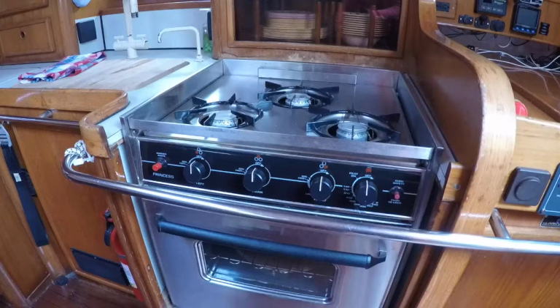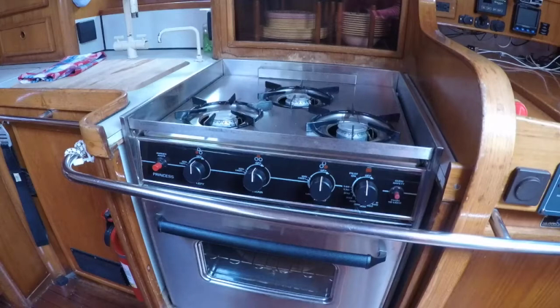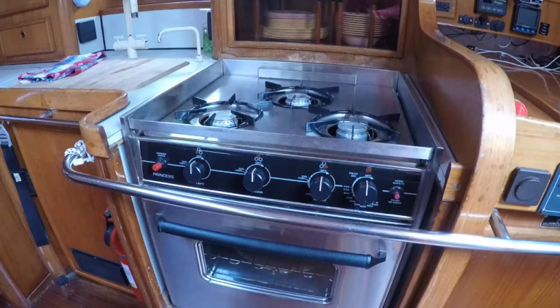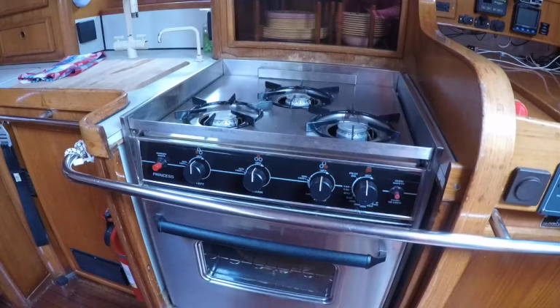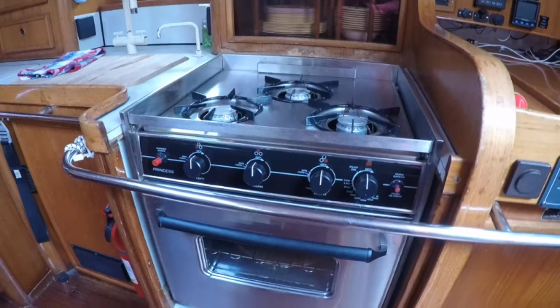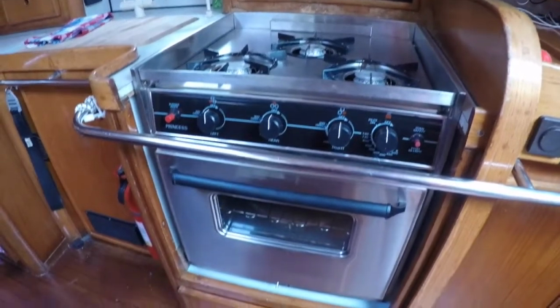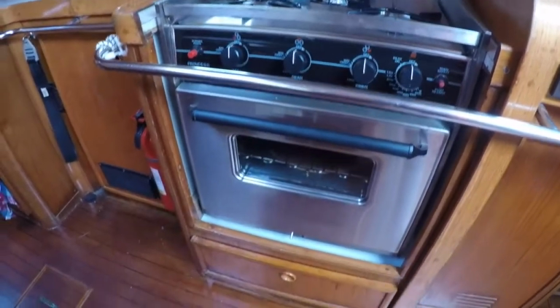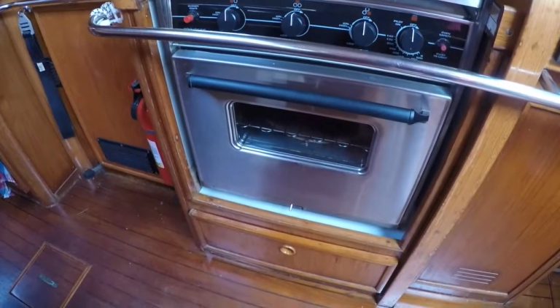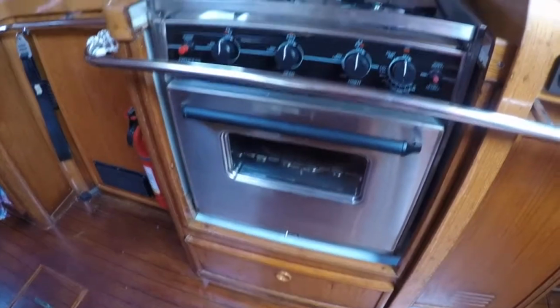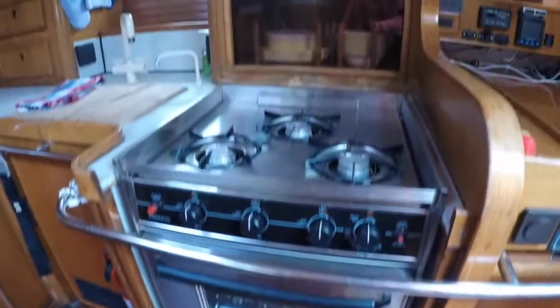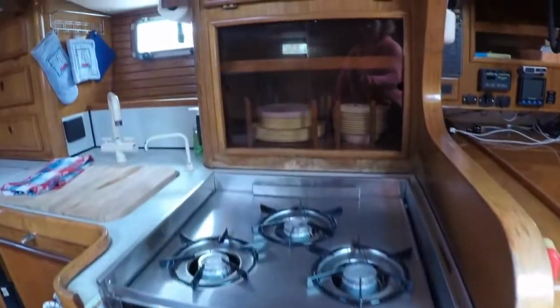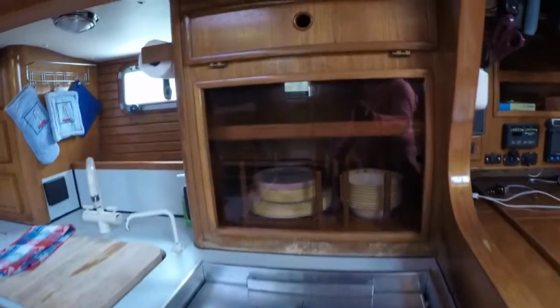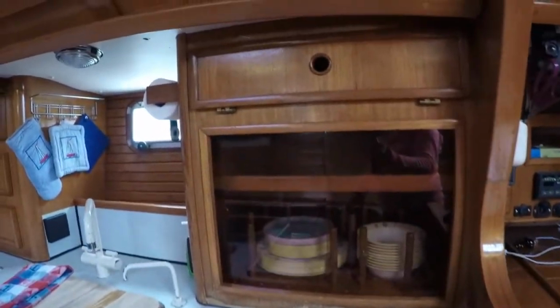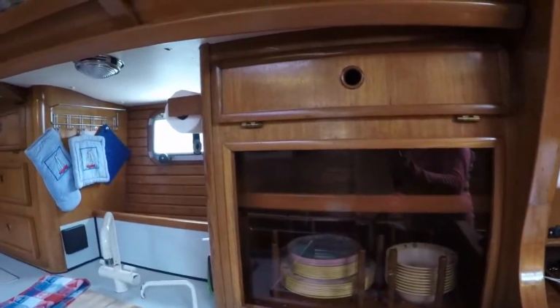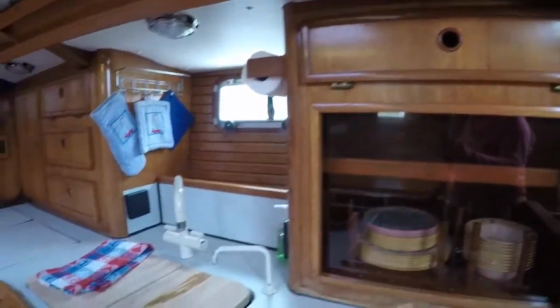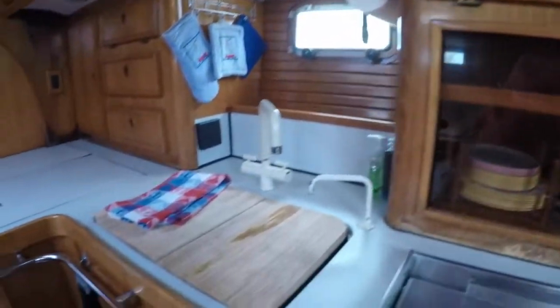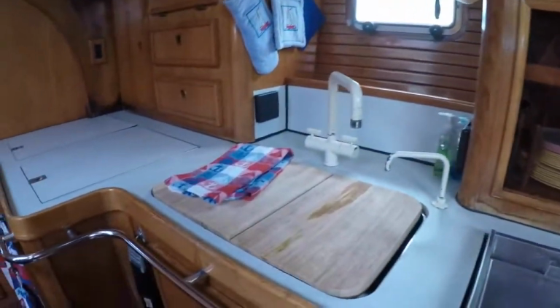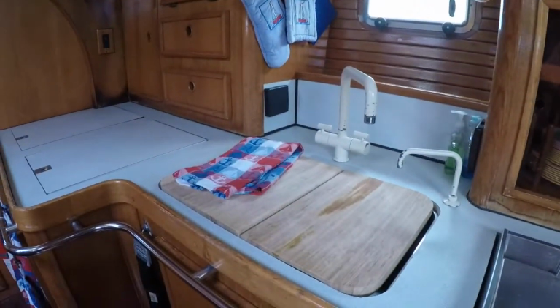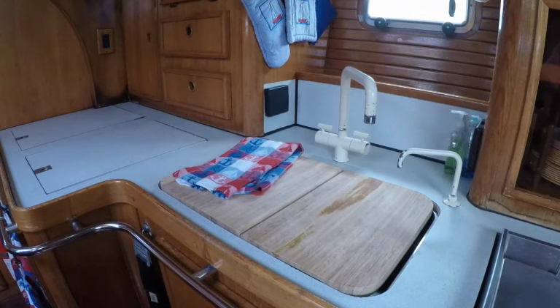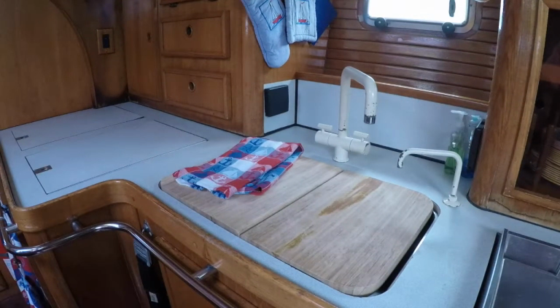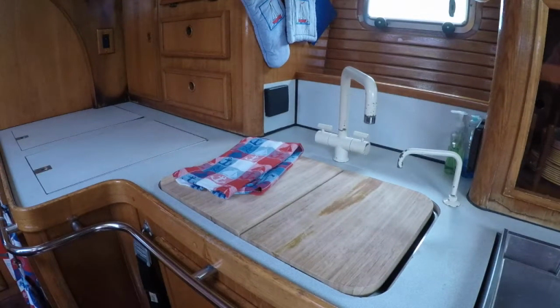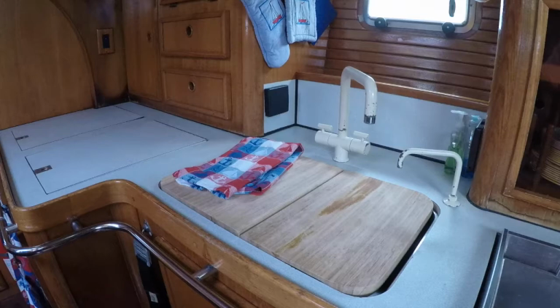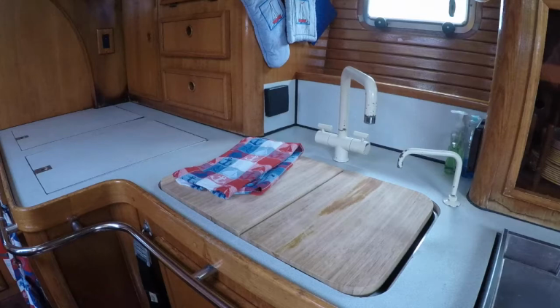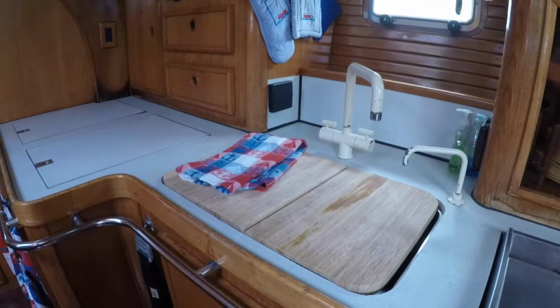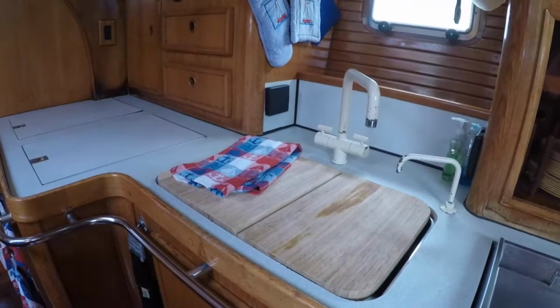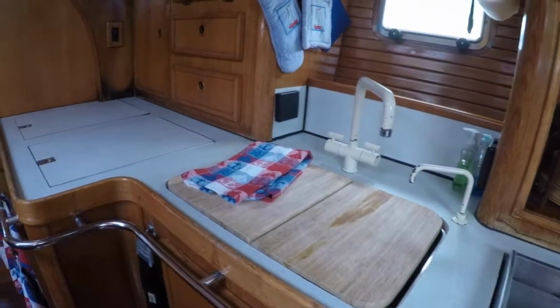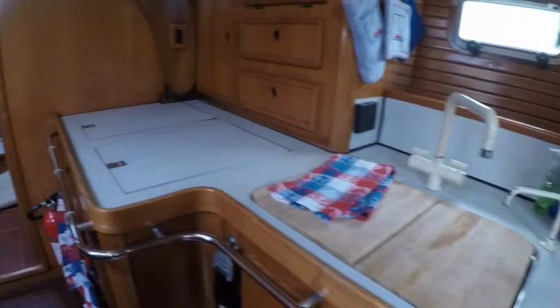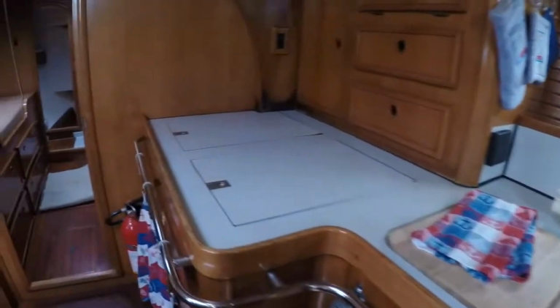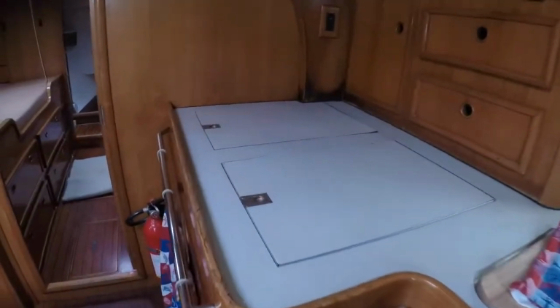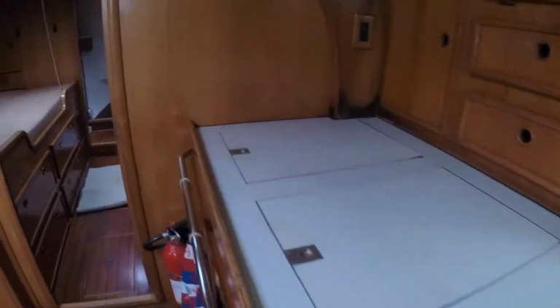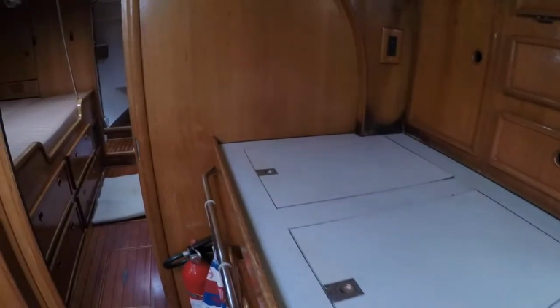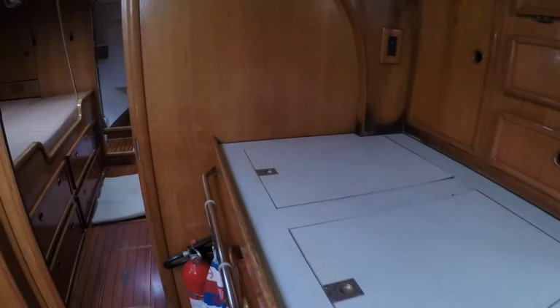The three-burner stove and oven are run off of propane. The storage for the kitchen, tools, and supplies is terrific. Notice this cutting board has been fashioned to provide additional work surface — great attention to detail.